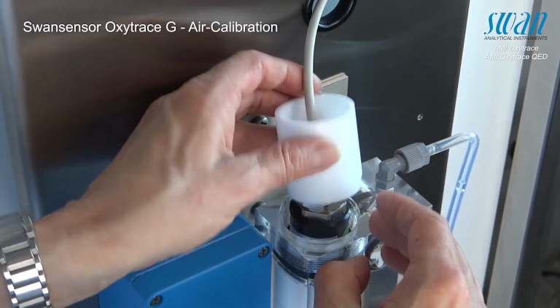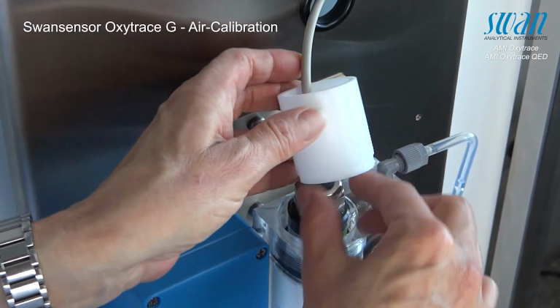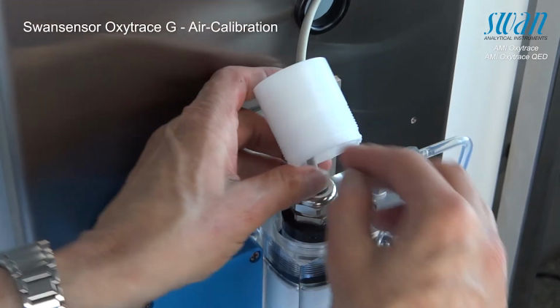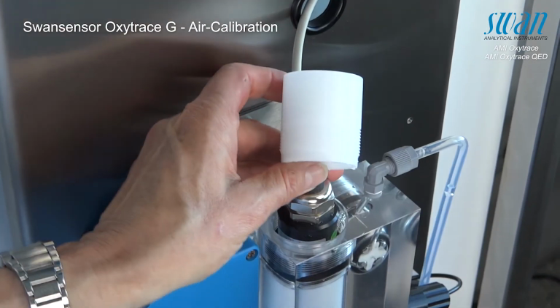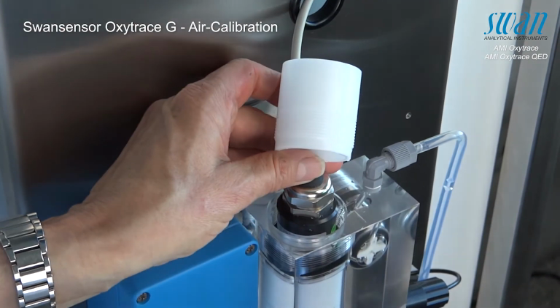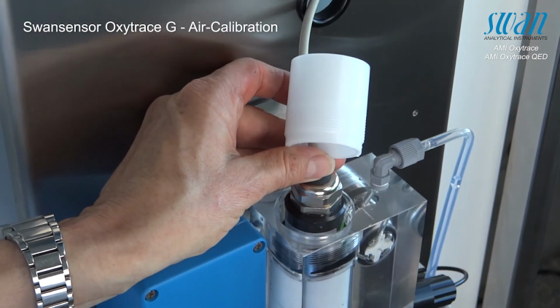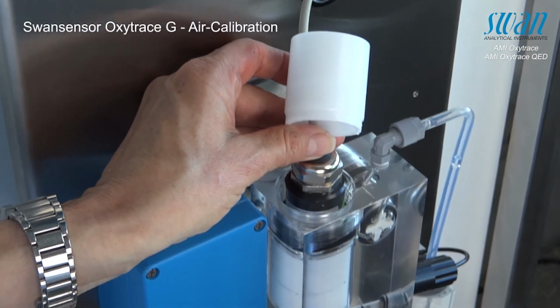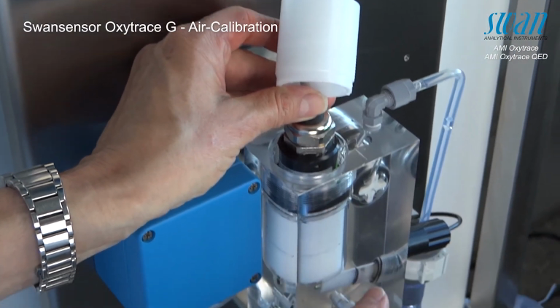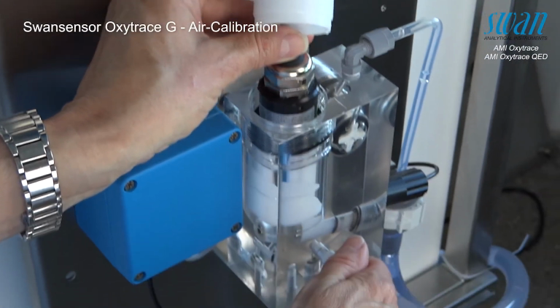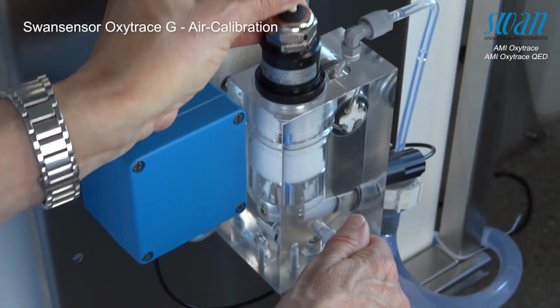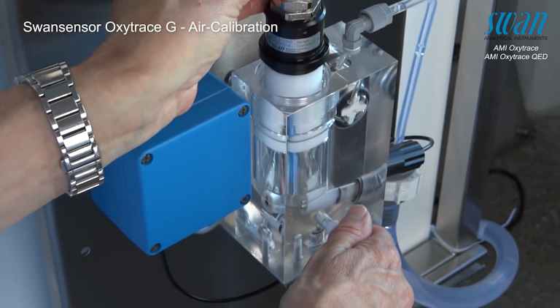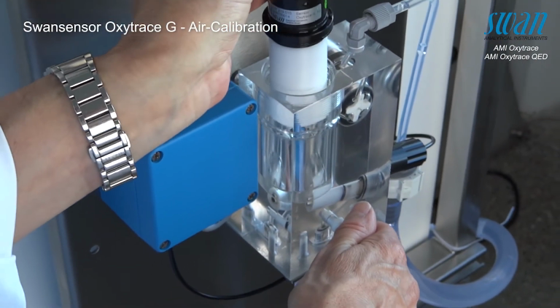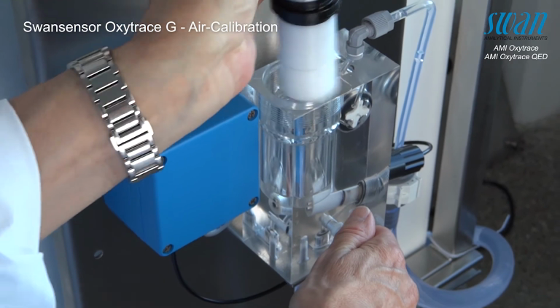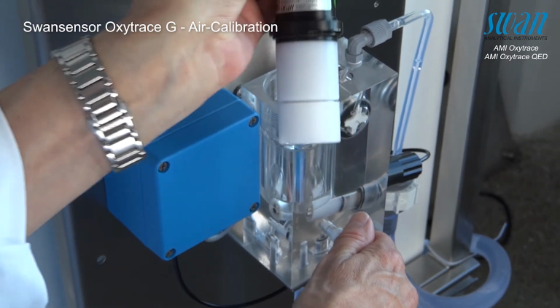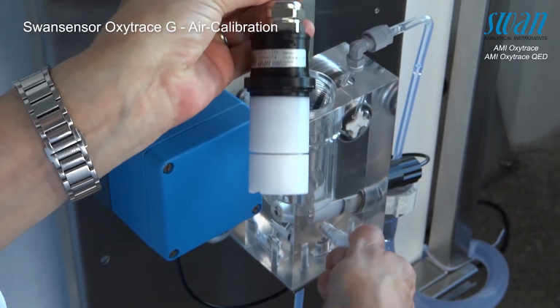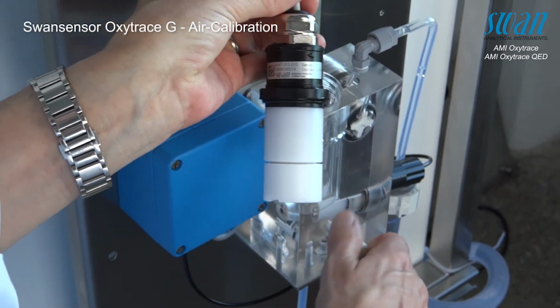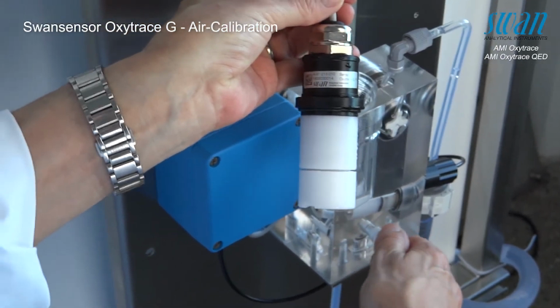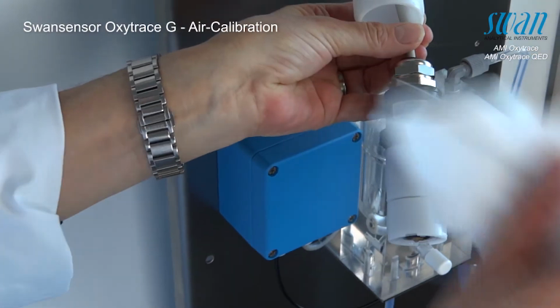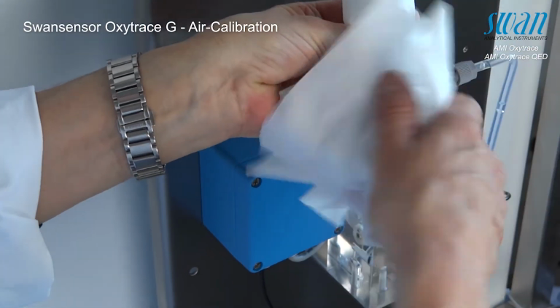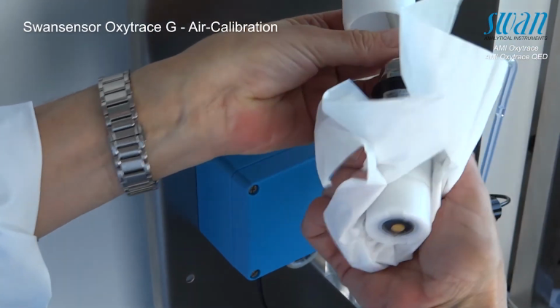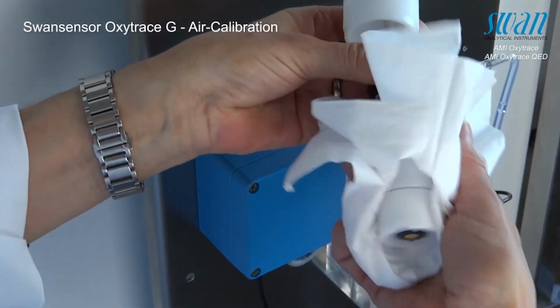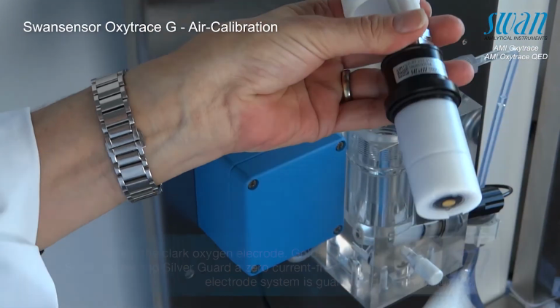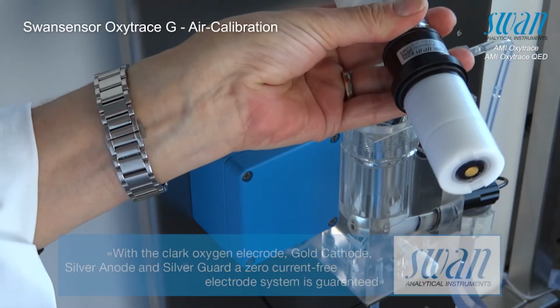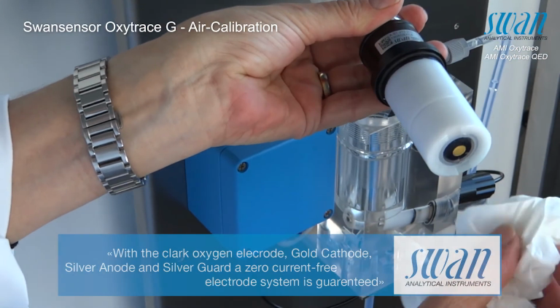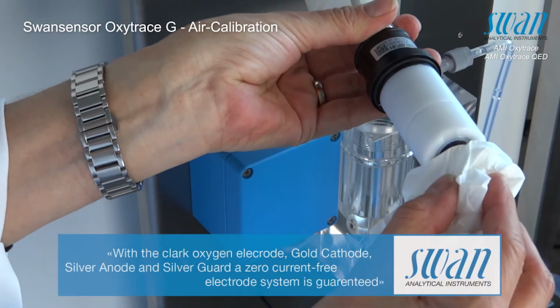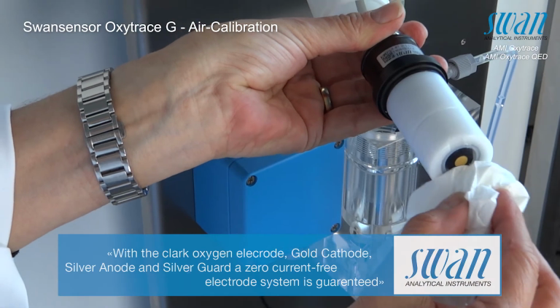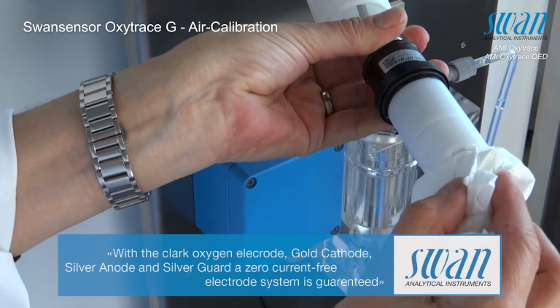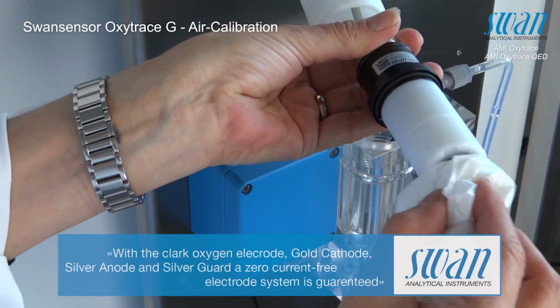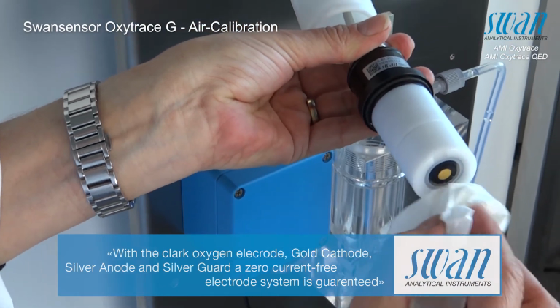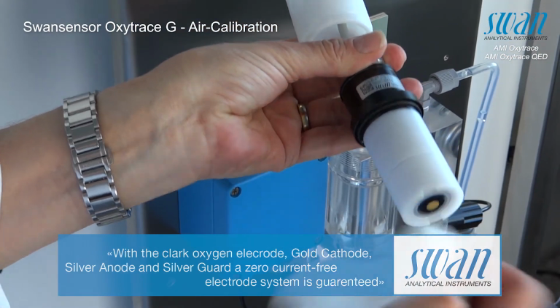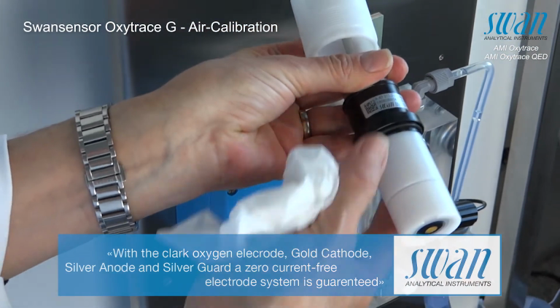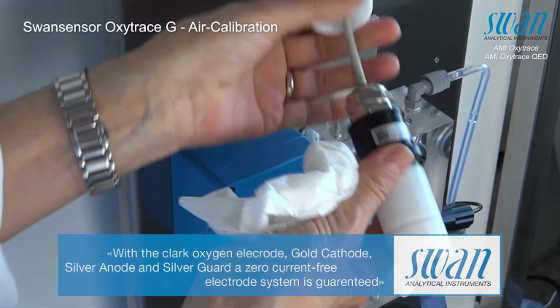Carefully remove the oxygen sensor from the flow cell. Please pay attention — do not pull the sensor out by force. To avoid damaging the sensor, slightly open the flow regulating valve before attempting to remove the sensor from the flow cell.